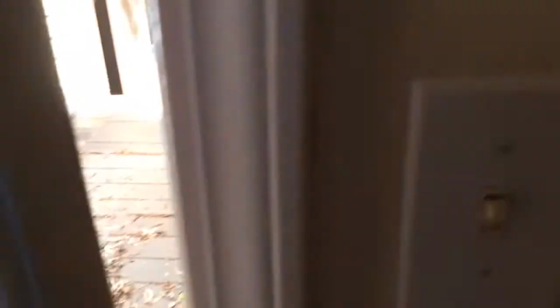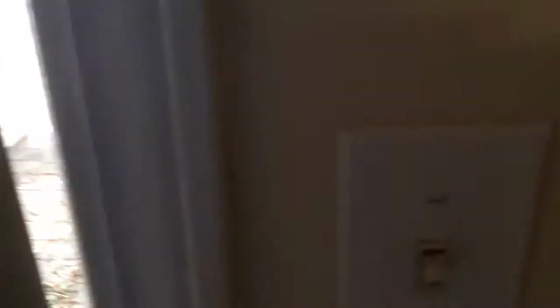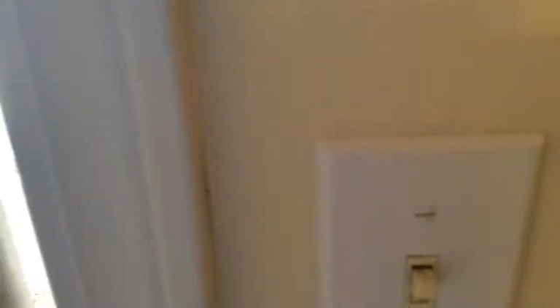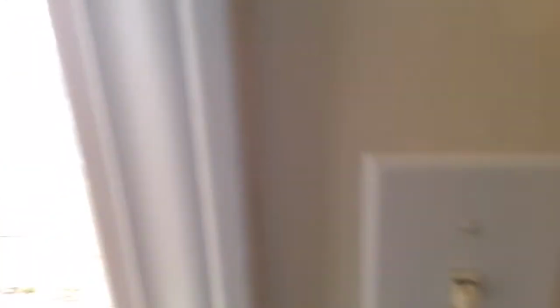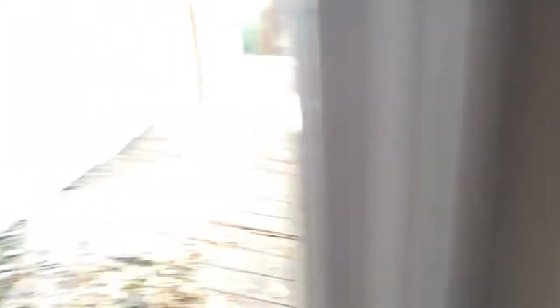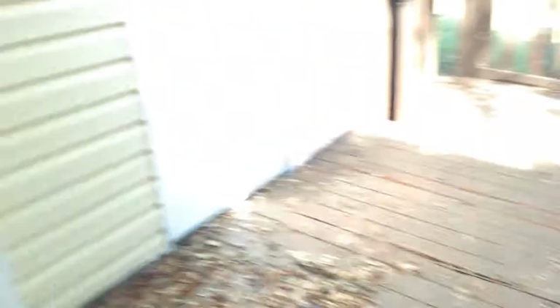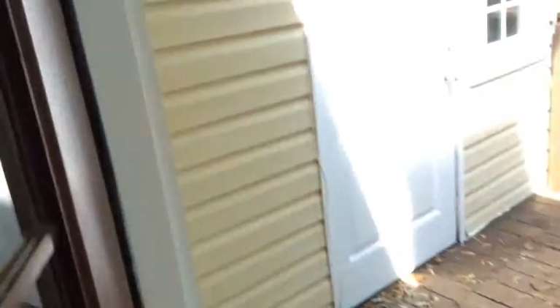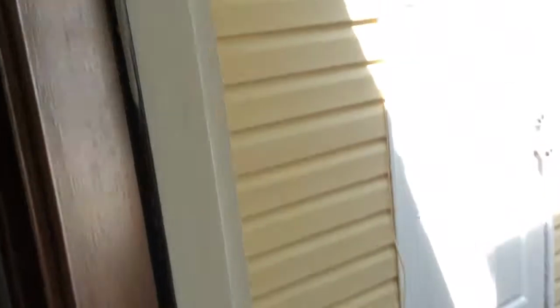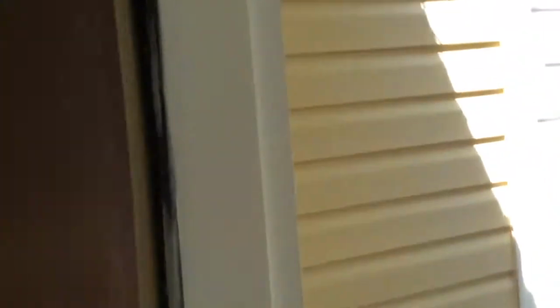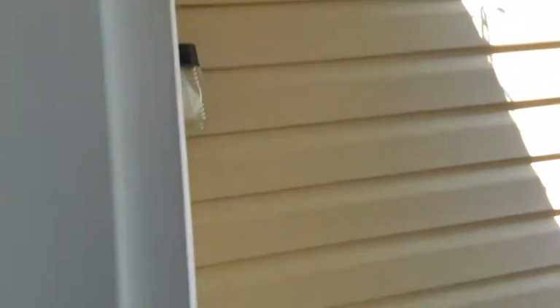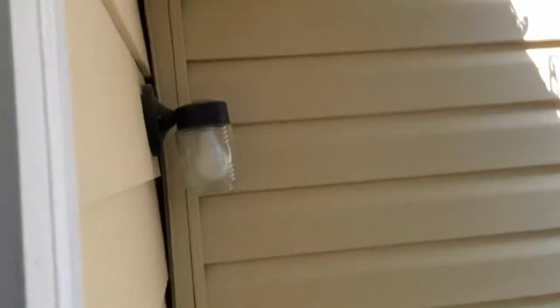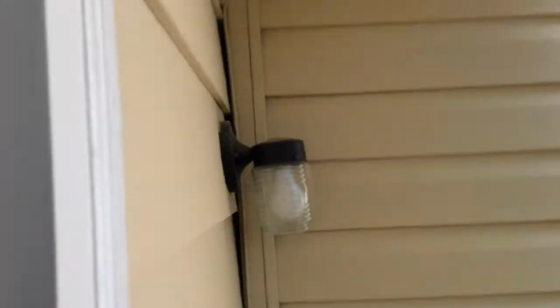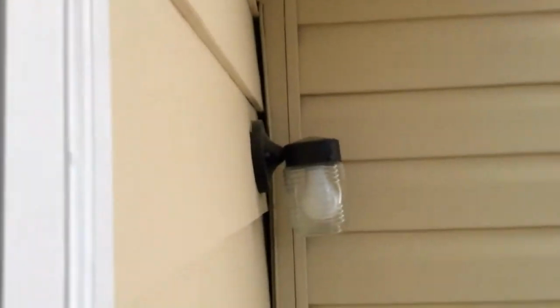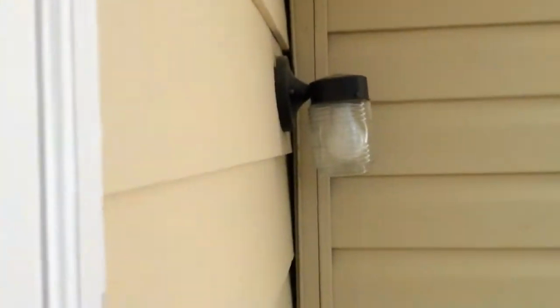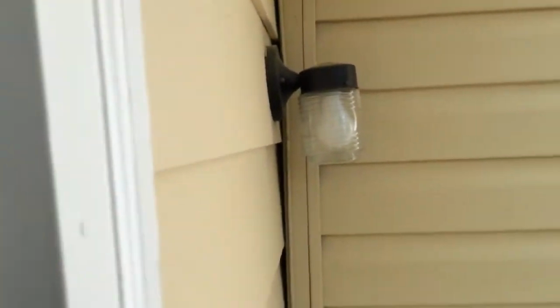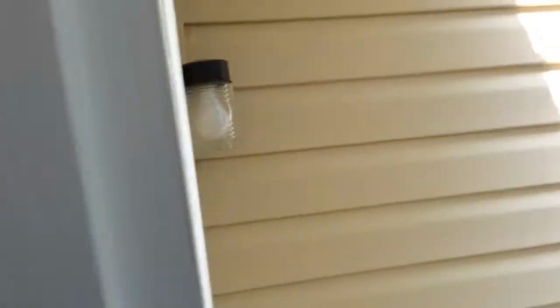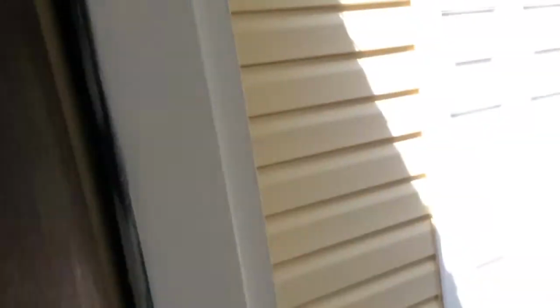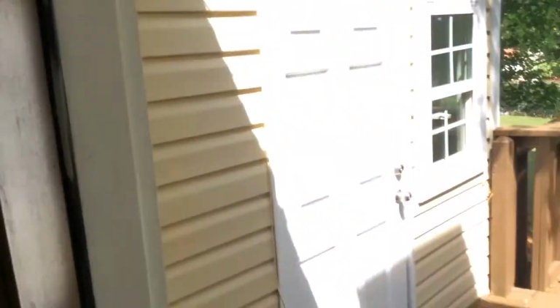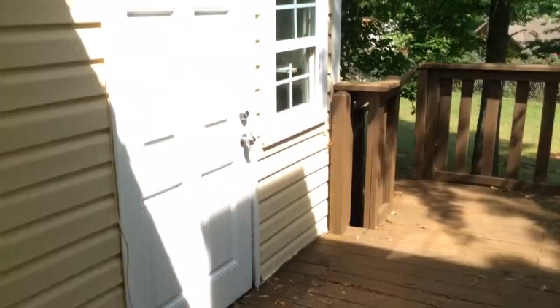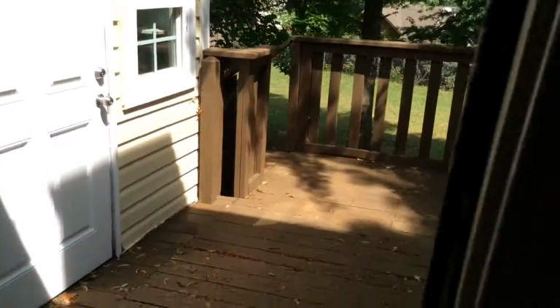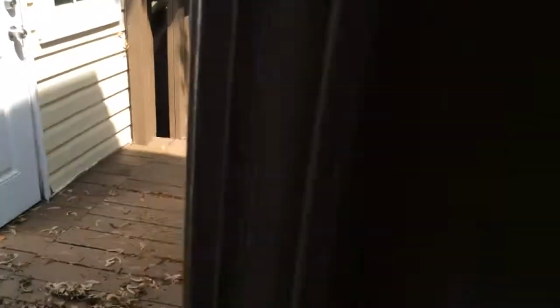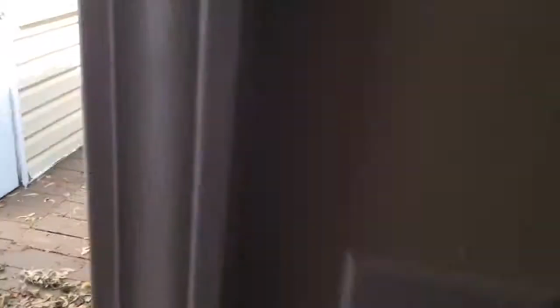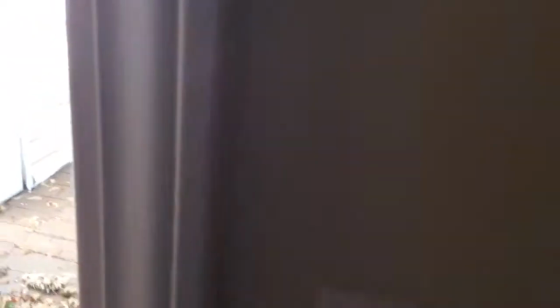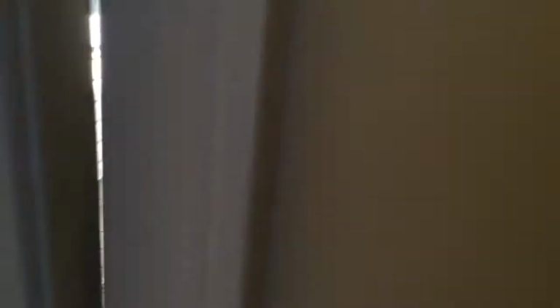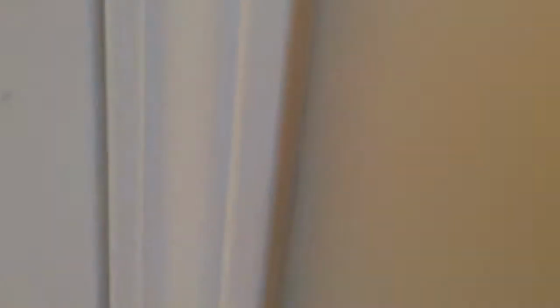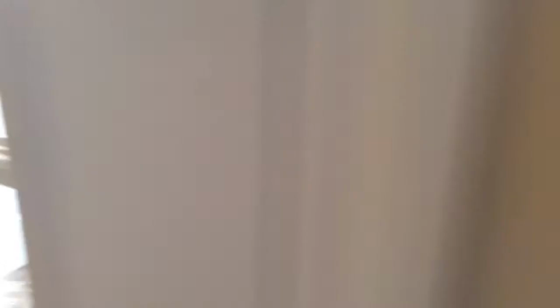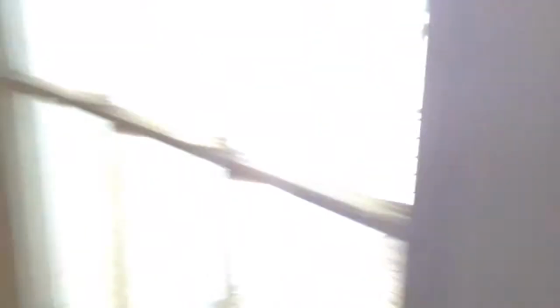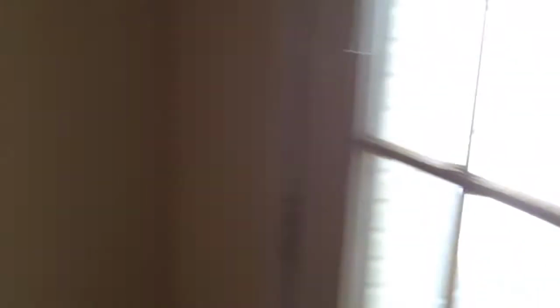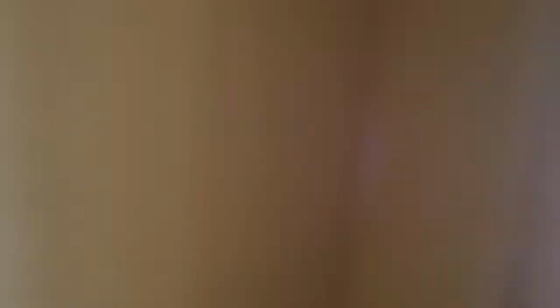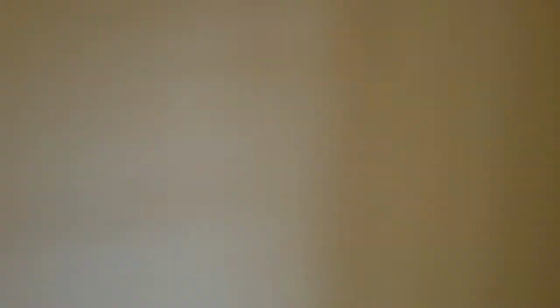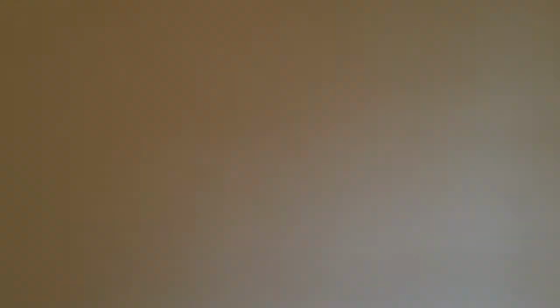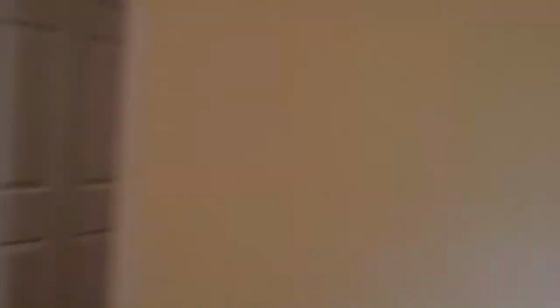This patio light does not work — the switch does not work. We did put new bulbs in there, but it still doesn't function.